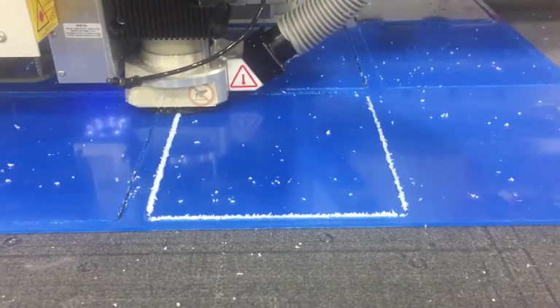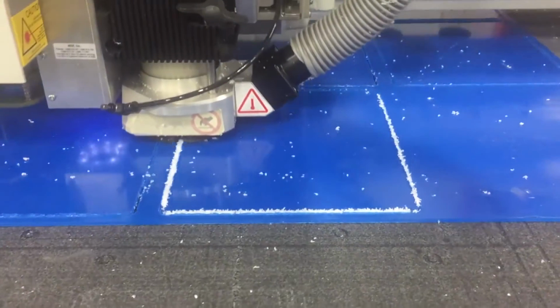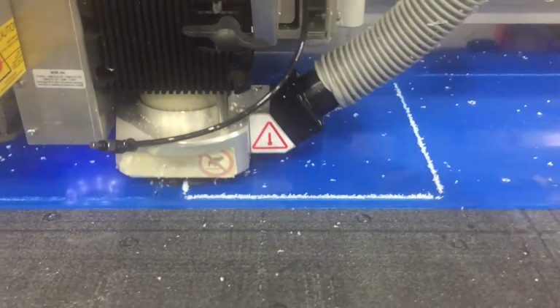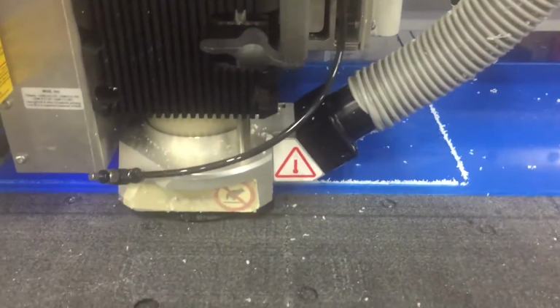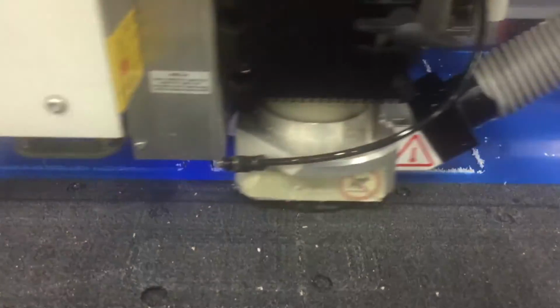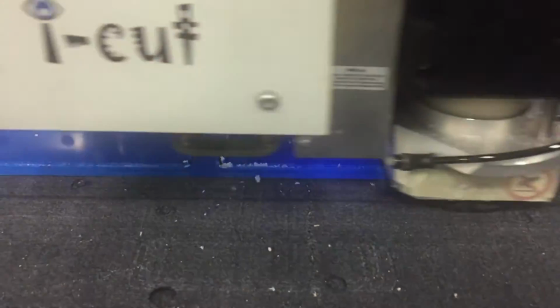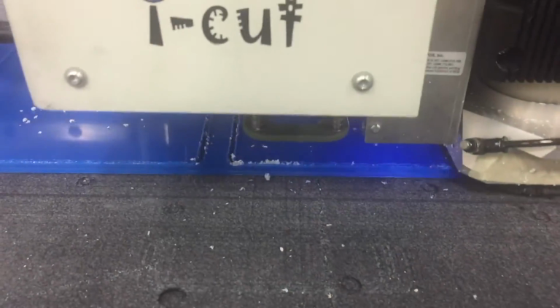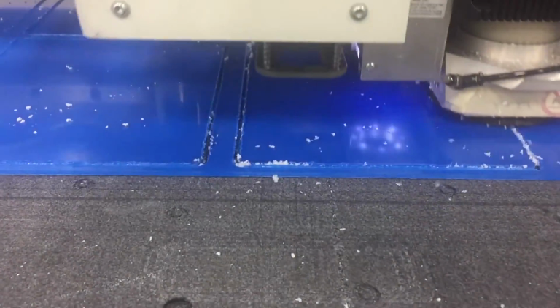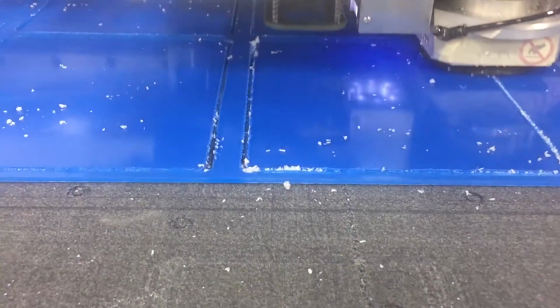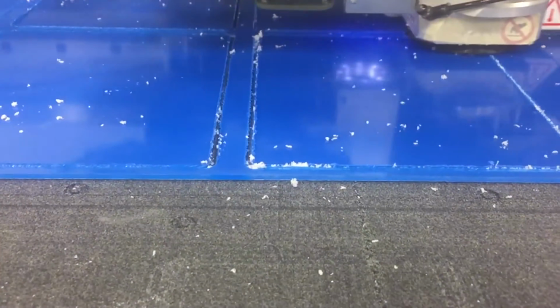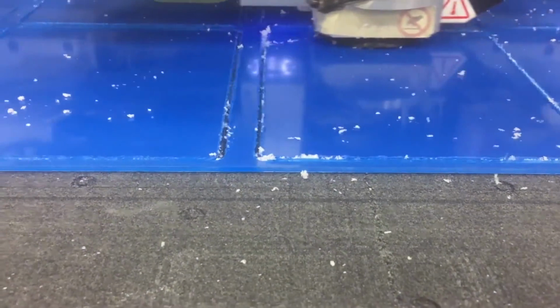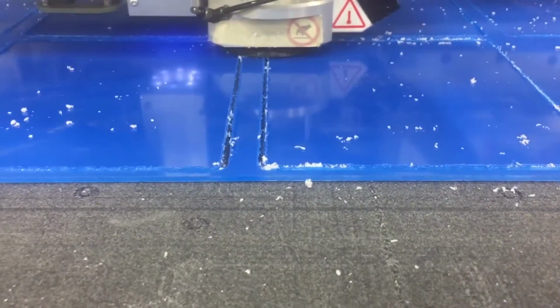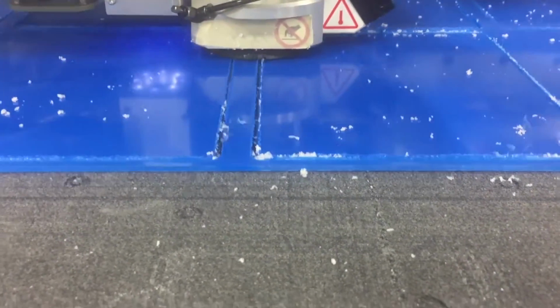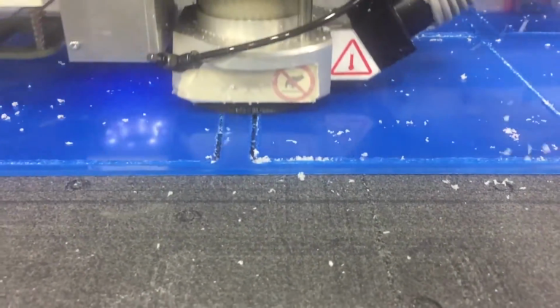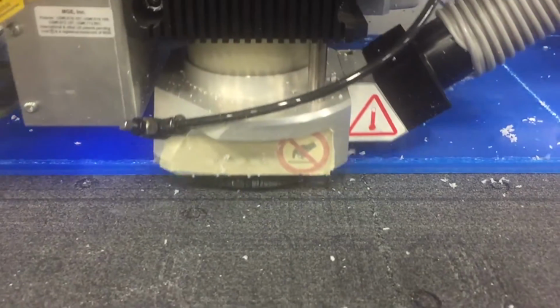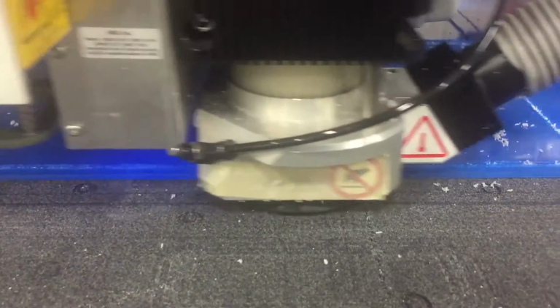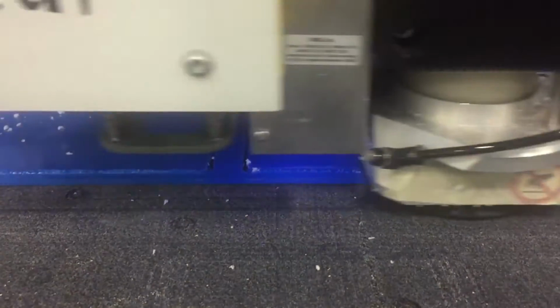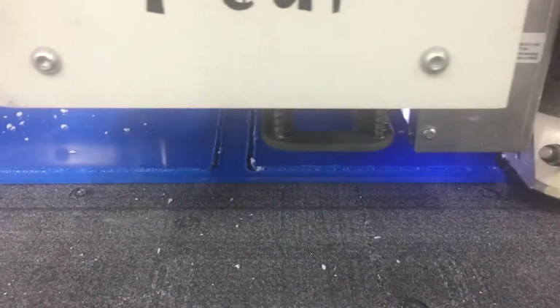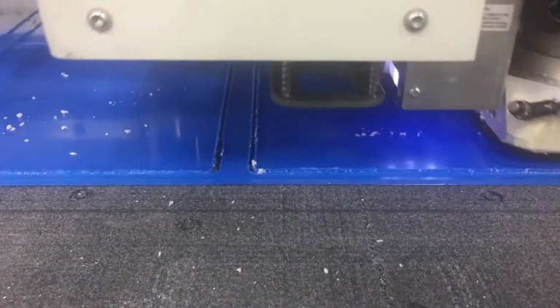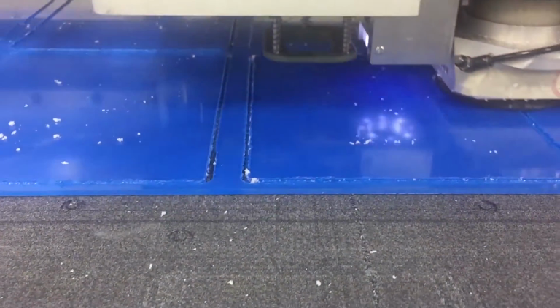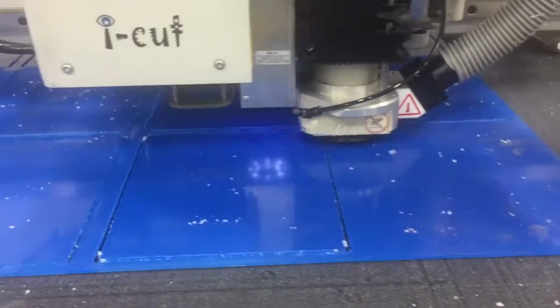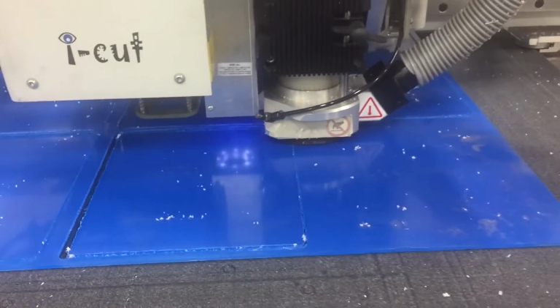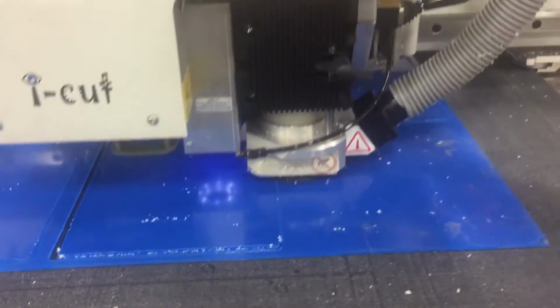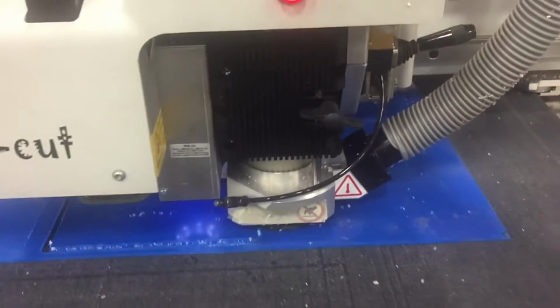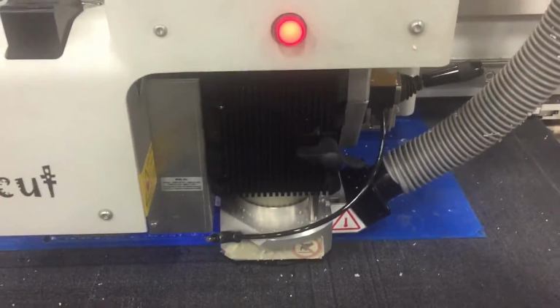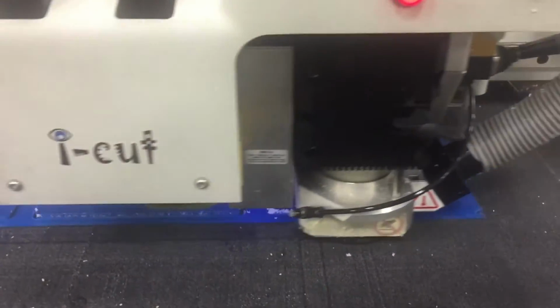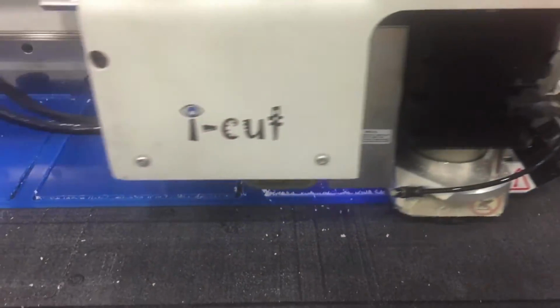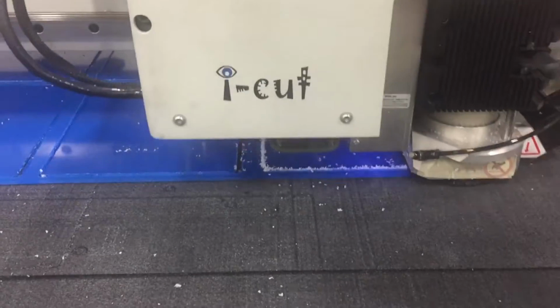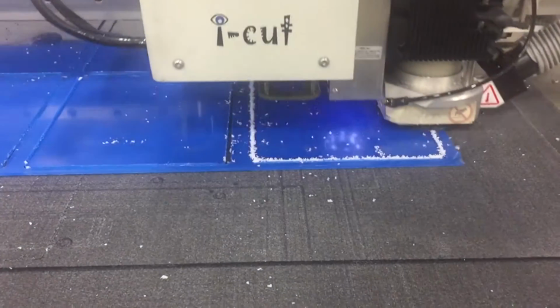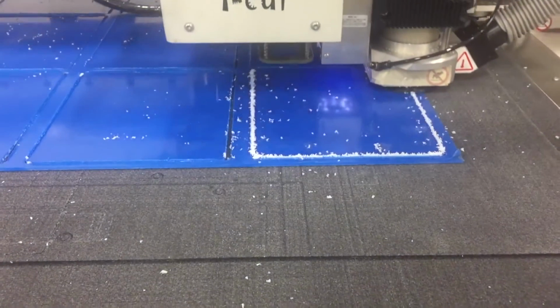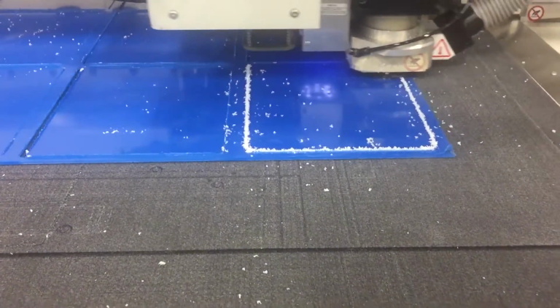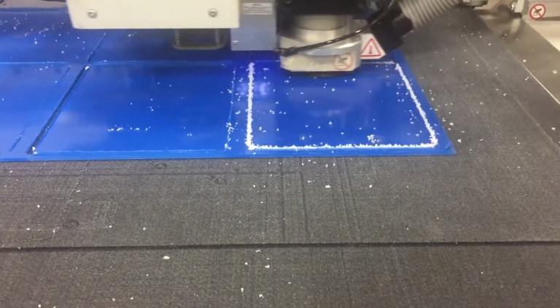Although the acrylic is clear, there is a layer of blue vinyl on the top and bottom of the acrylic which is meant to protect the sheet against scratches, and can be easily peeled off when the customer receives the final product.